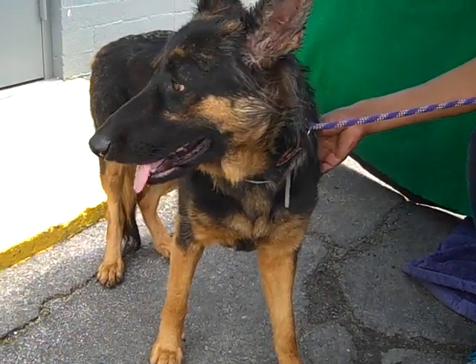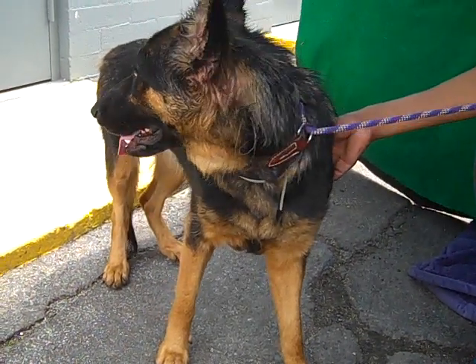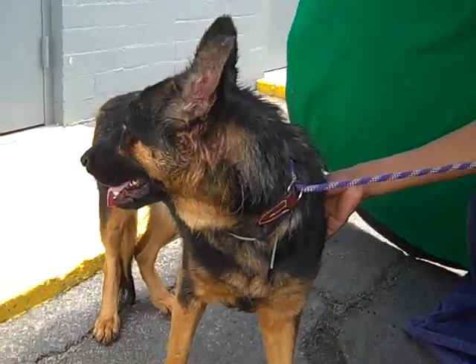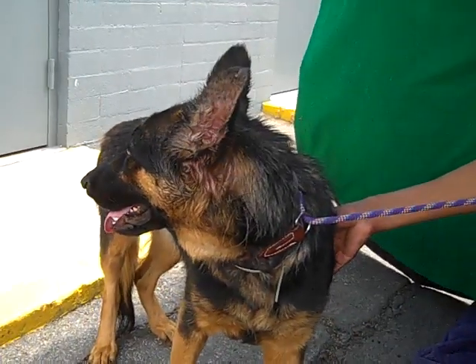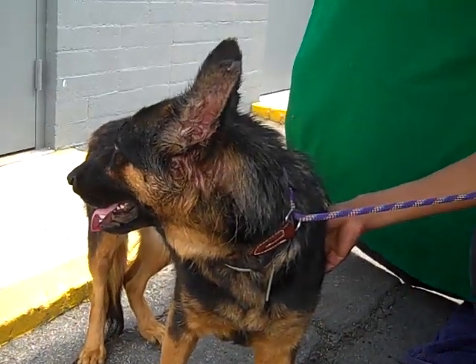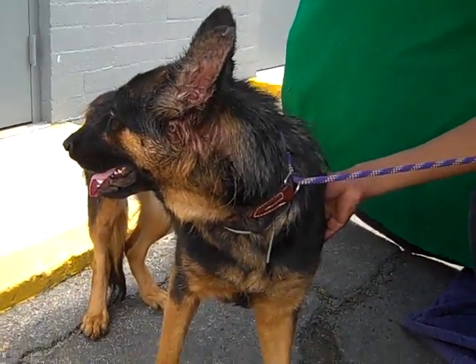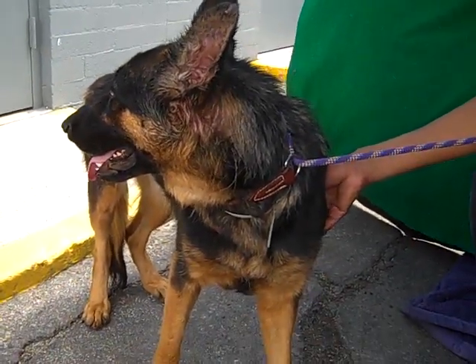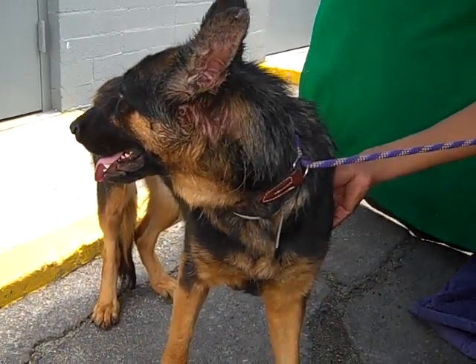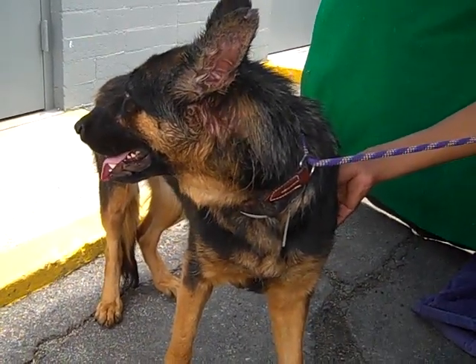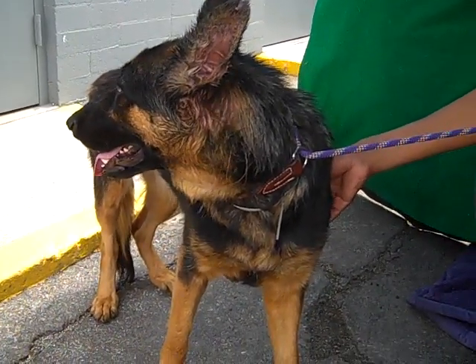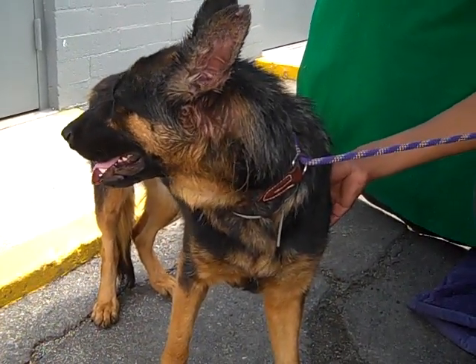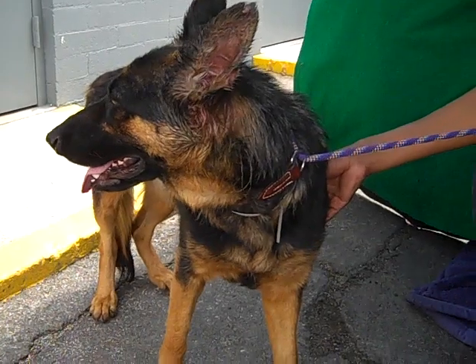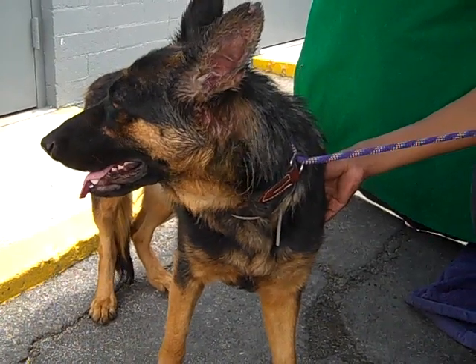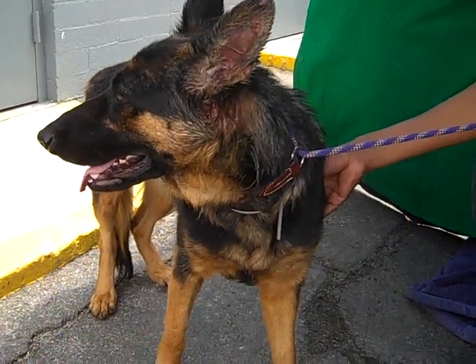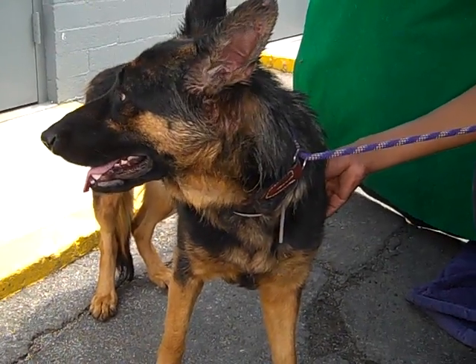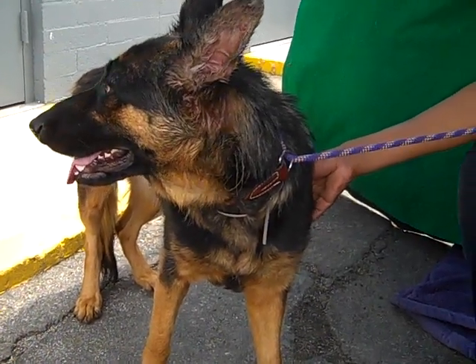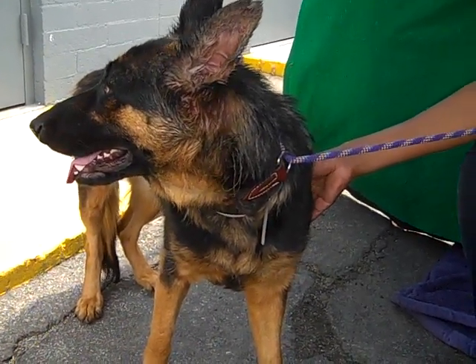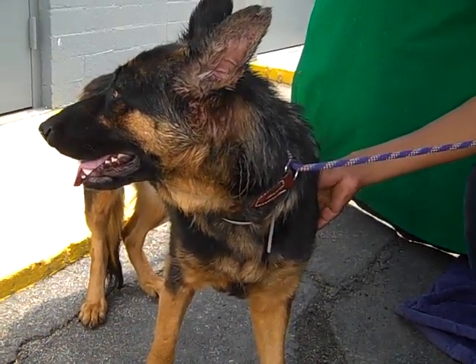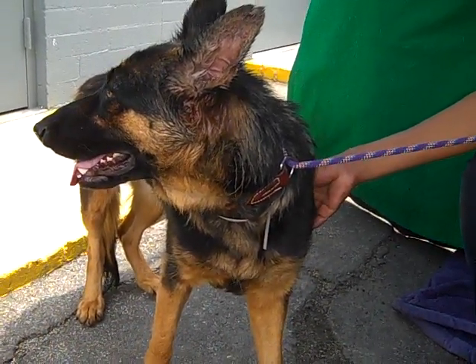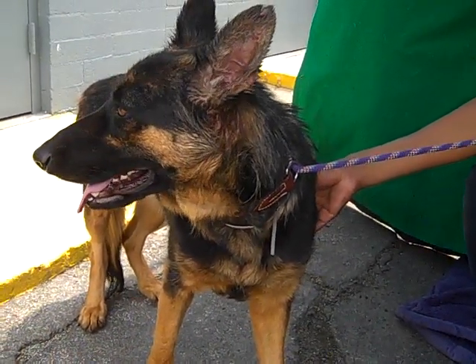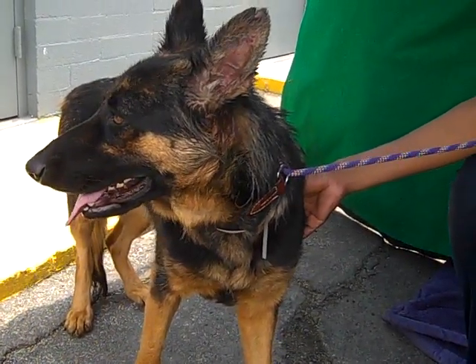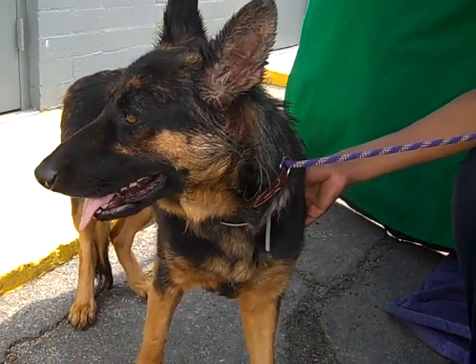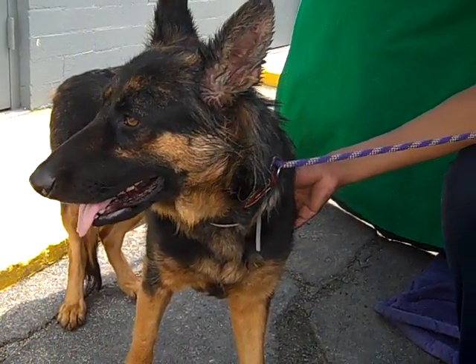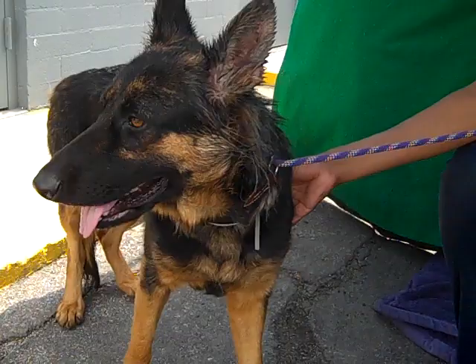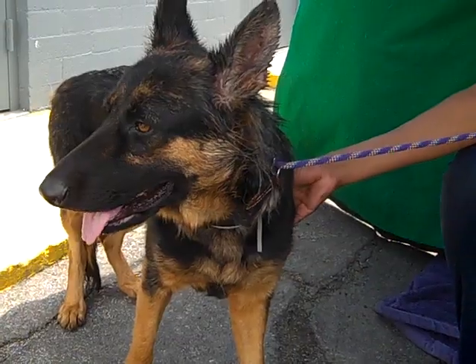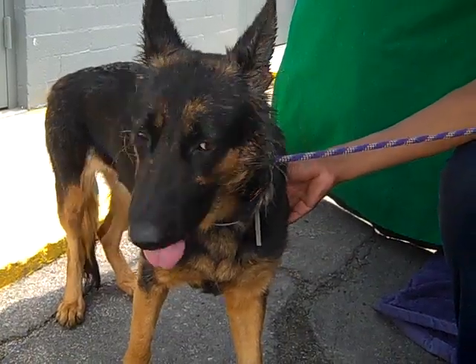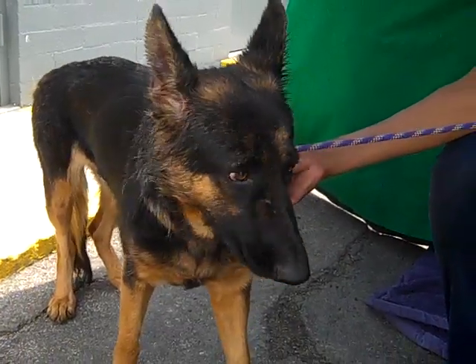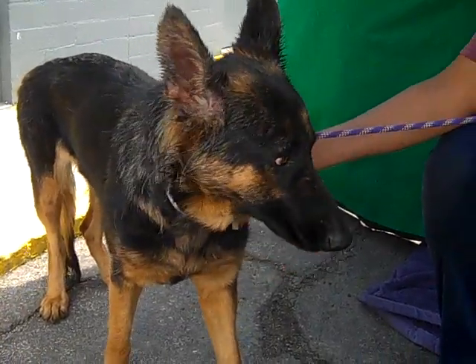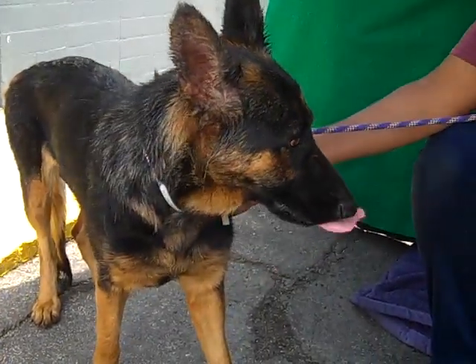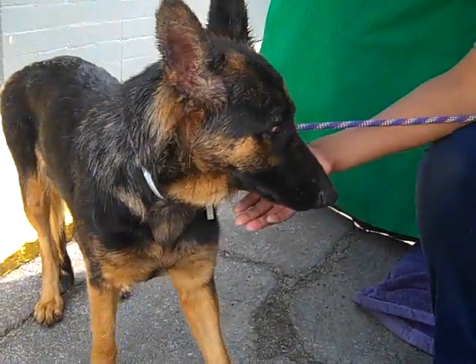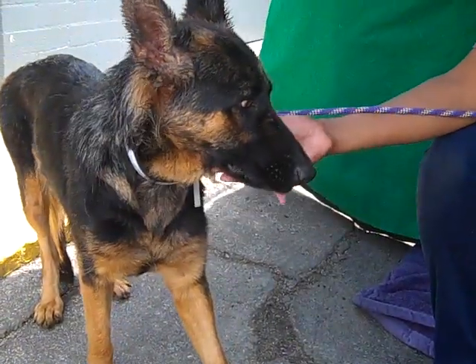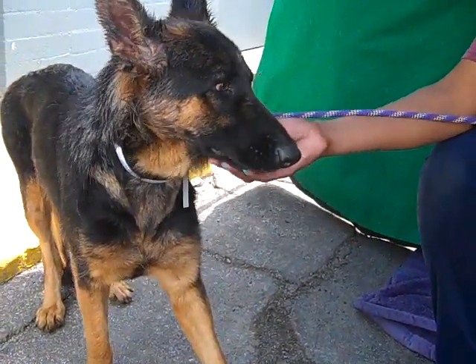Hello Shotzi. Shotzi's ID number at the Baldwin Park Shelter is A5046316. She is a beautiful little brown and black German Shepherd, only about a year and a half old. She came in as a stray on April 2nd out of Whittier.